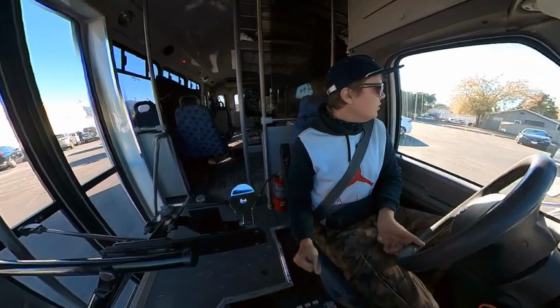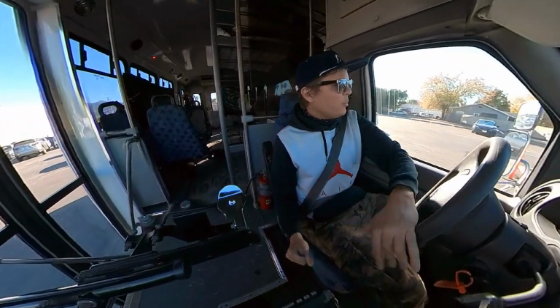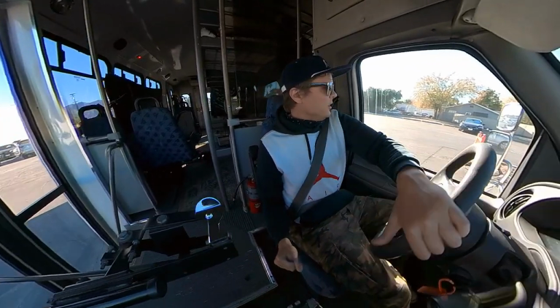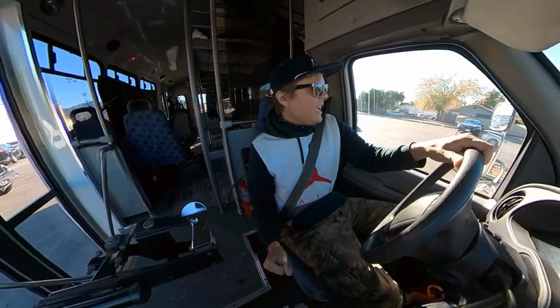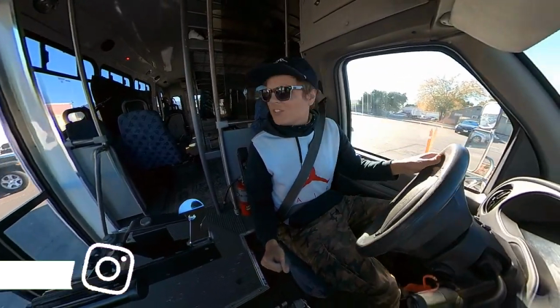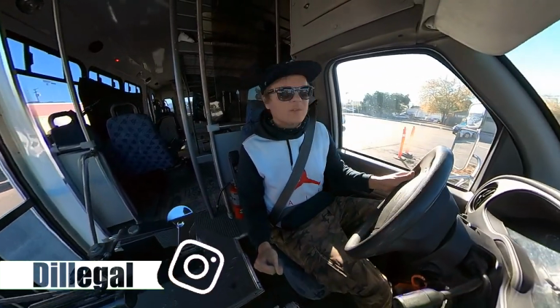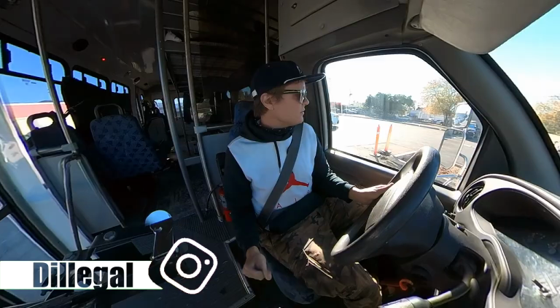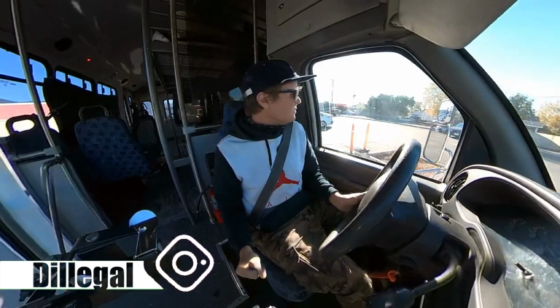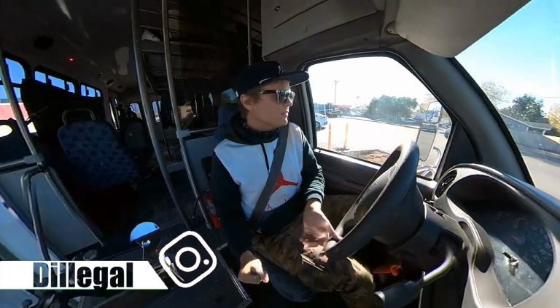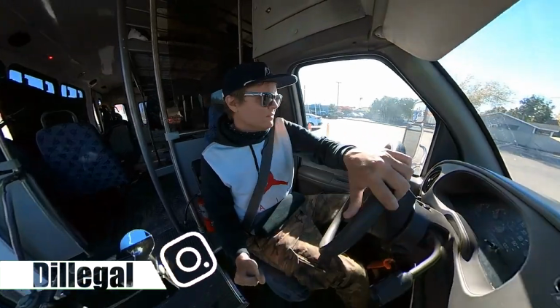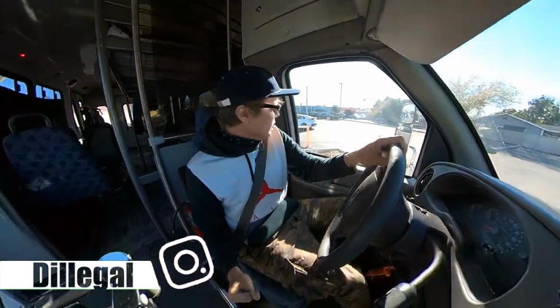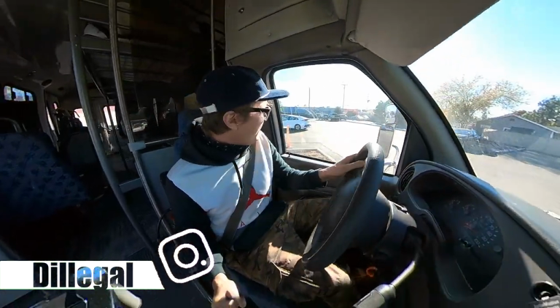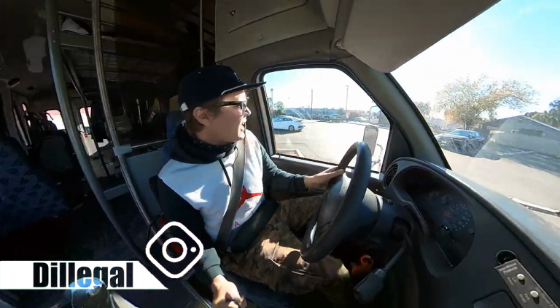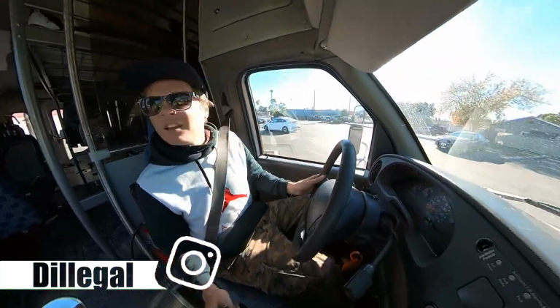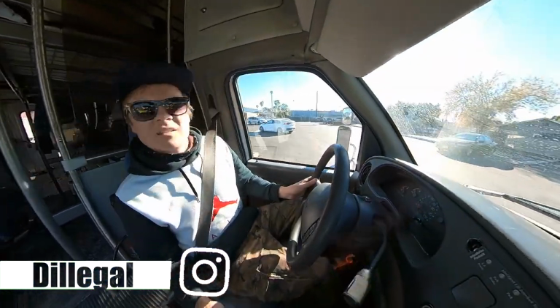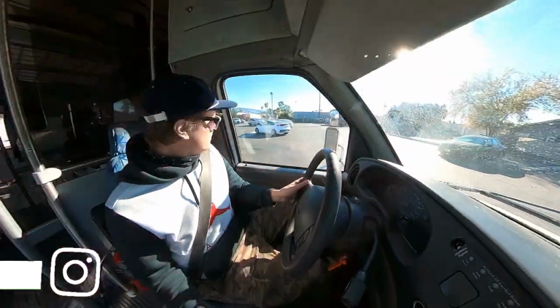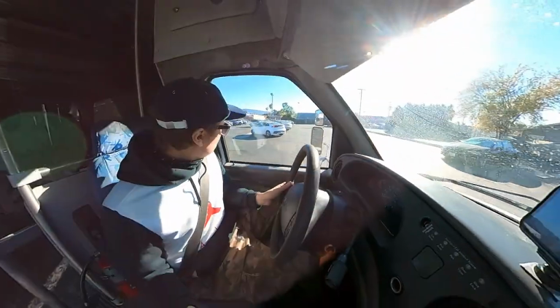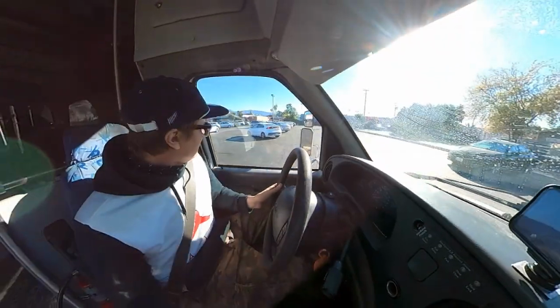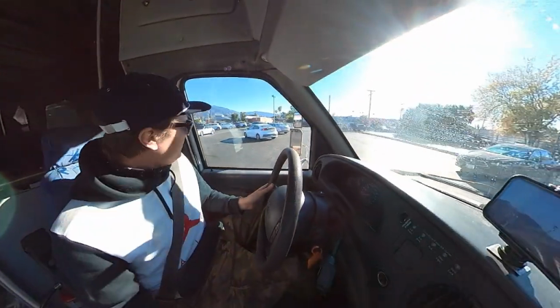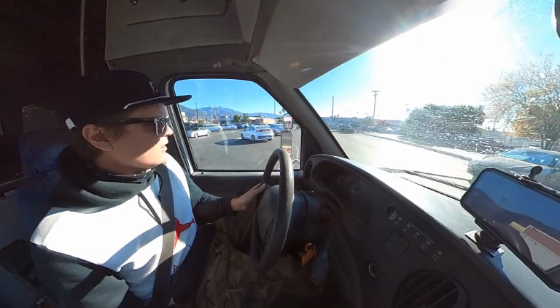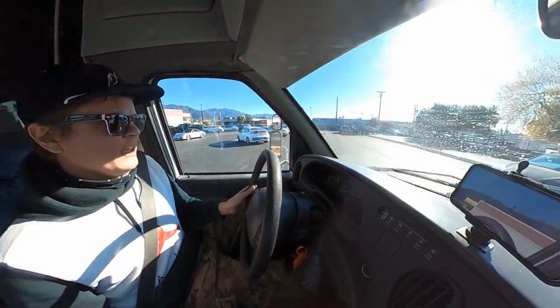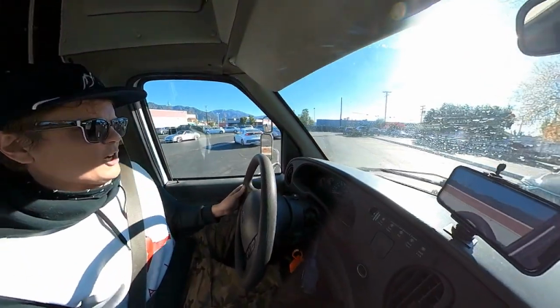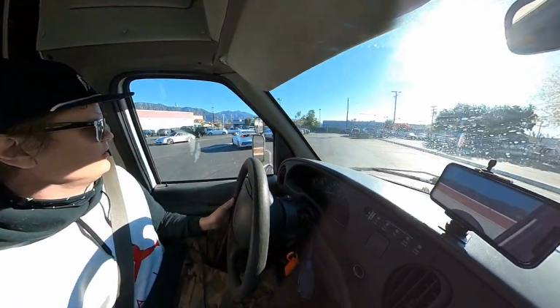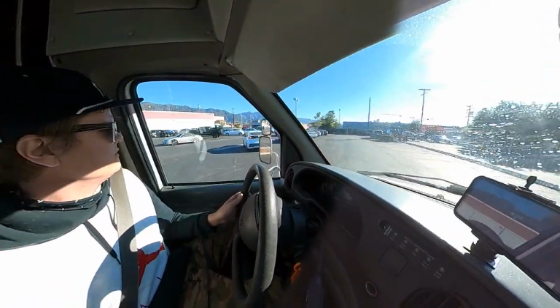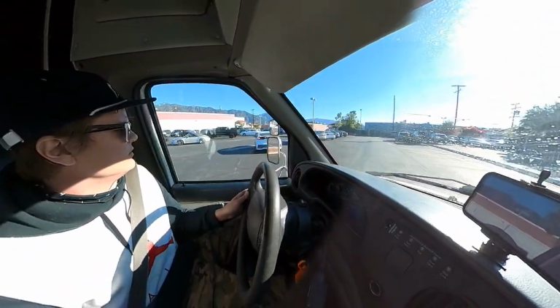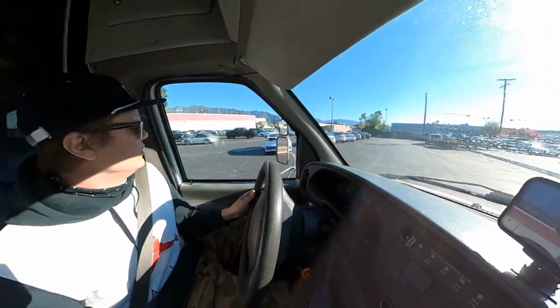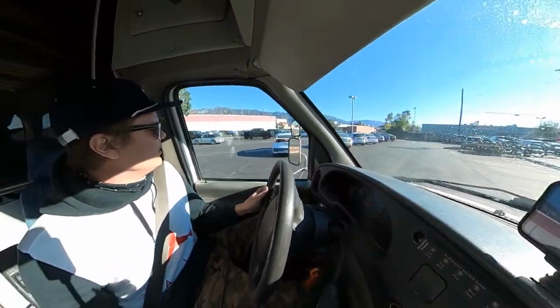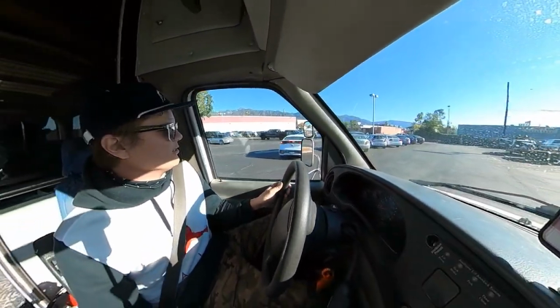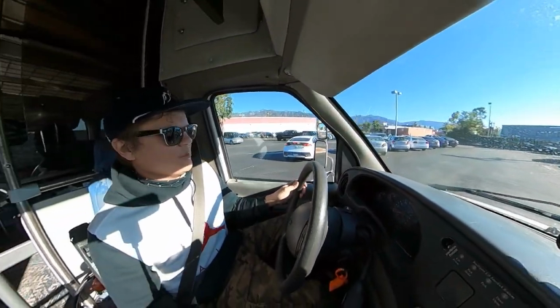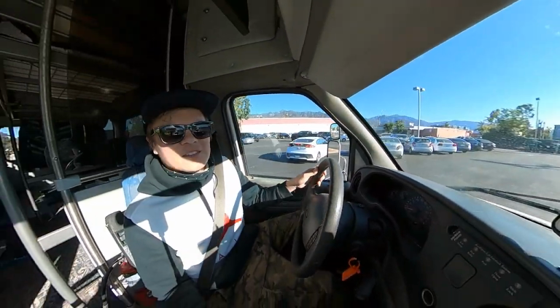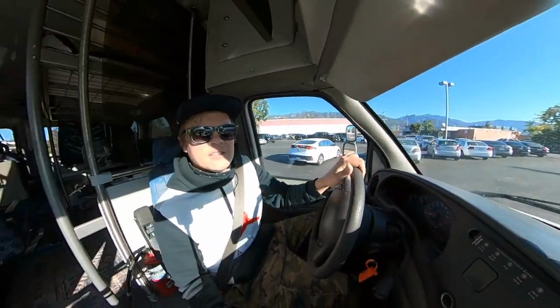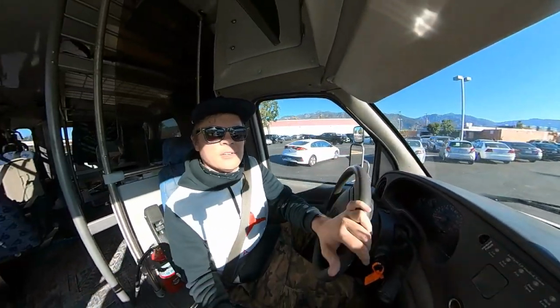What's up E-Heads? We're not on e-bikes today. We are in the bus. We're at the Pasadena DMV.